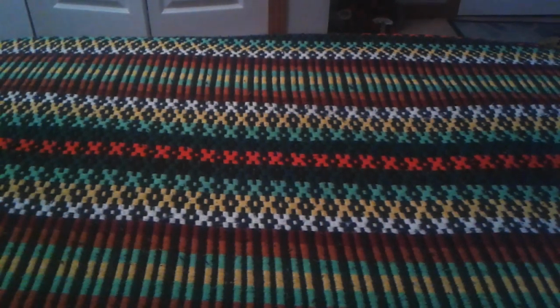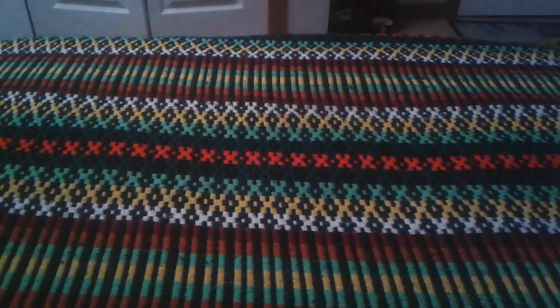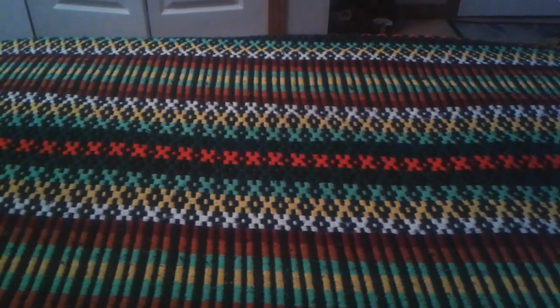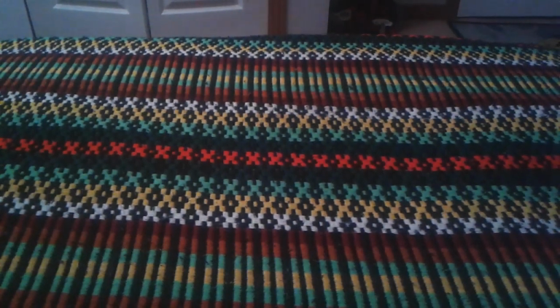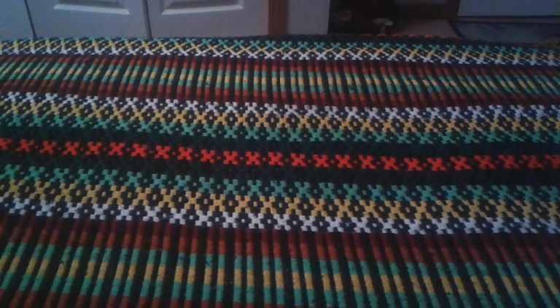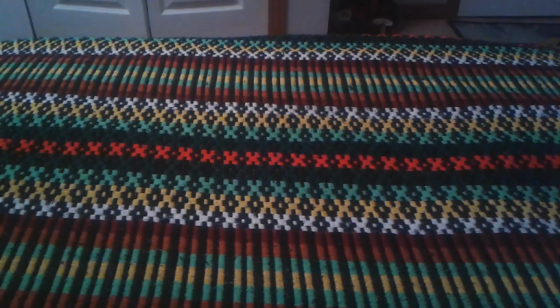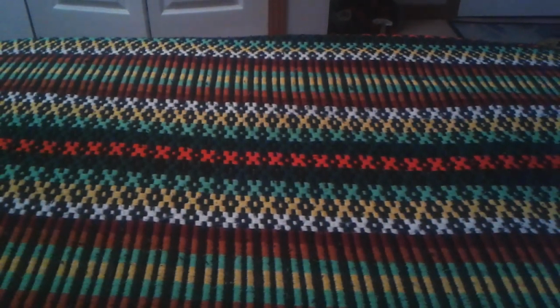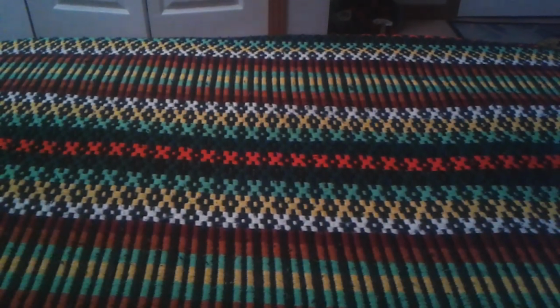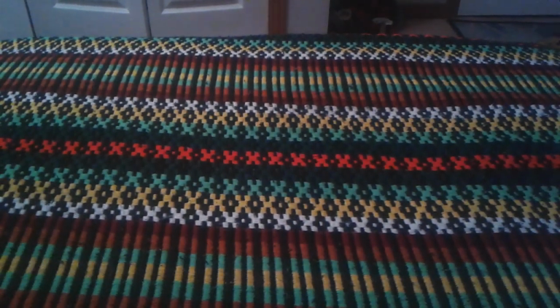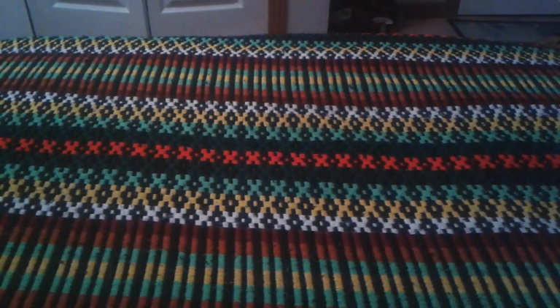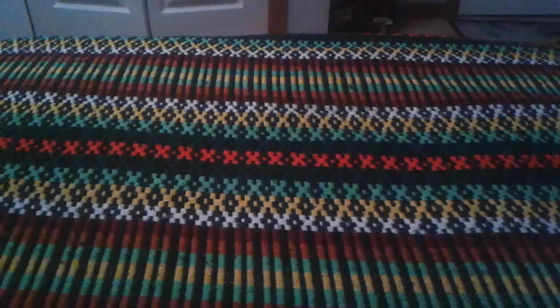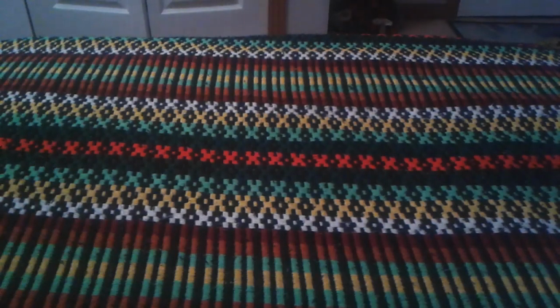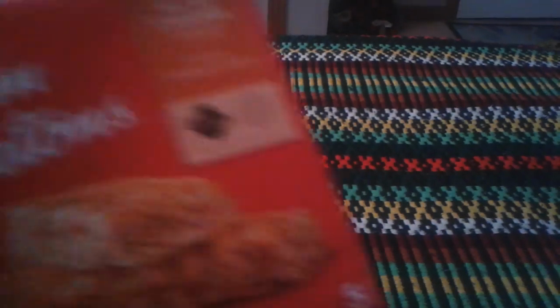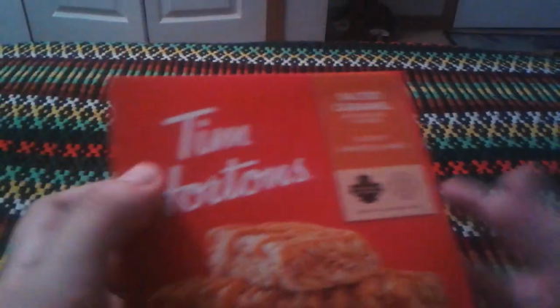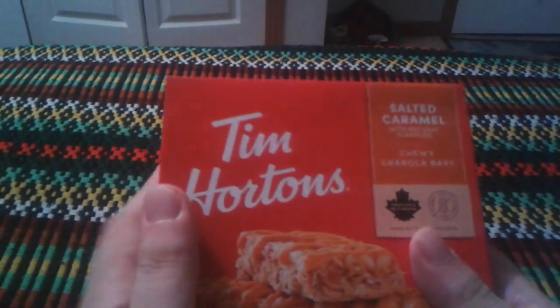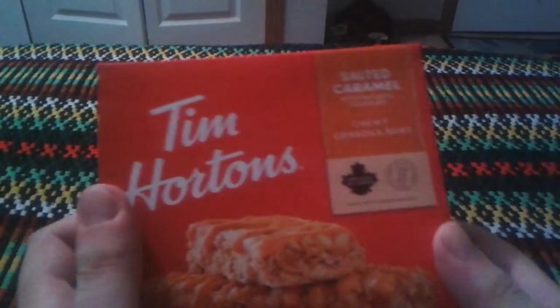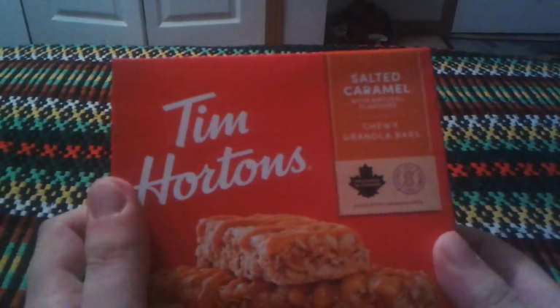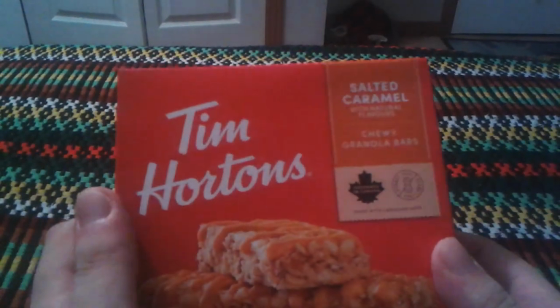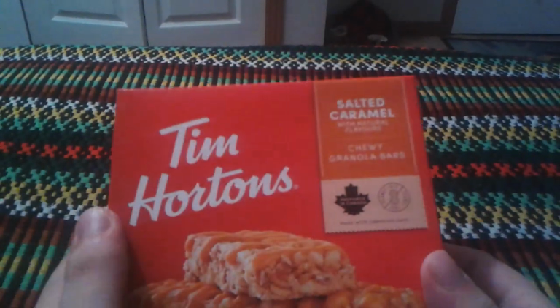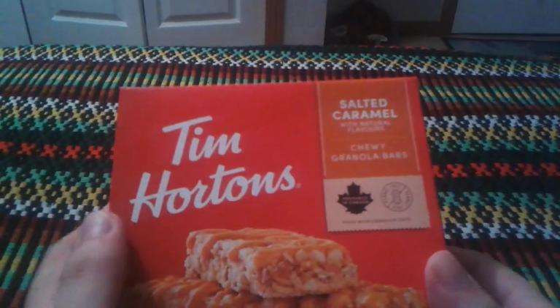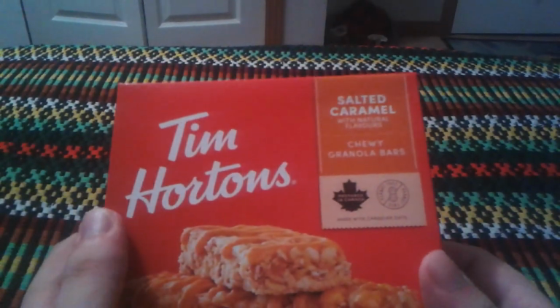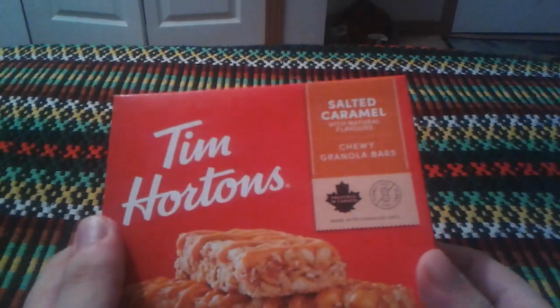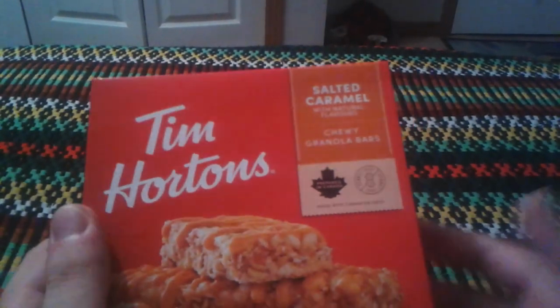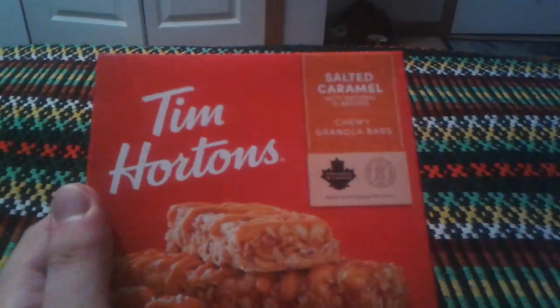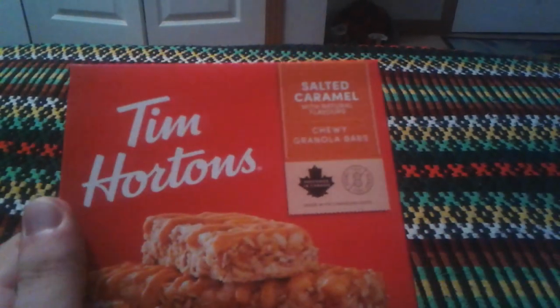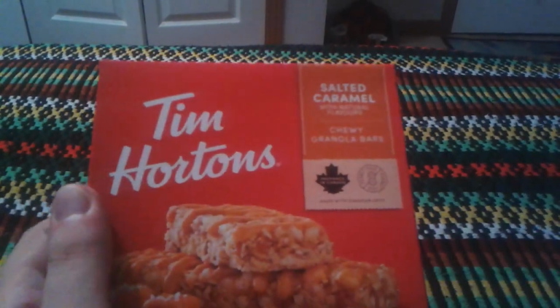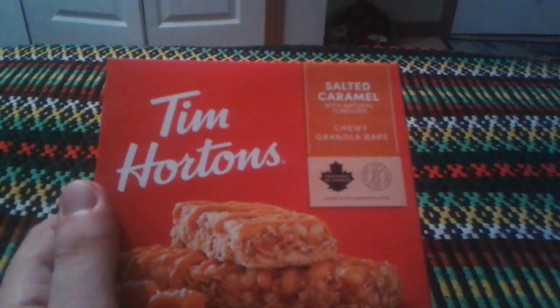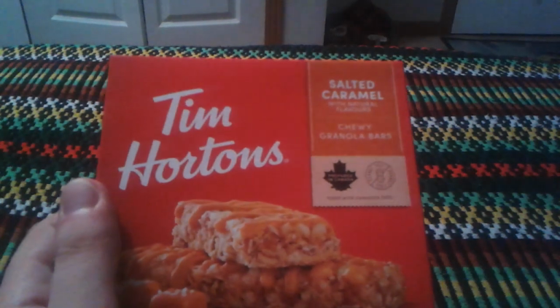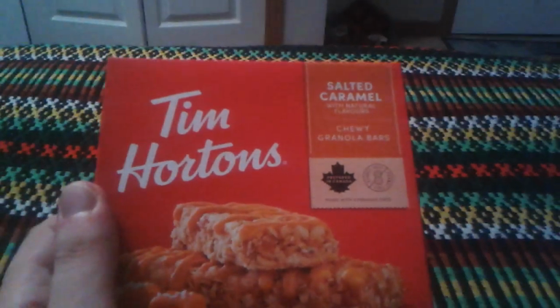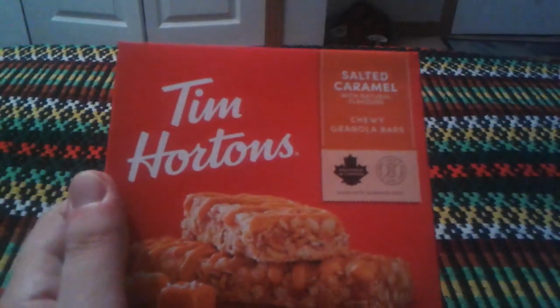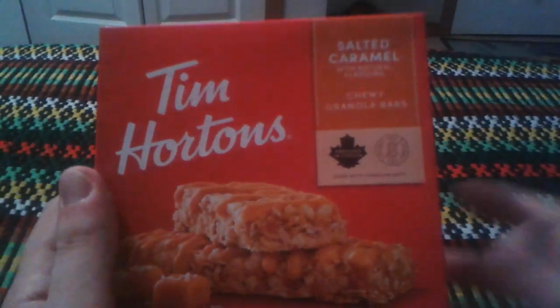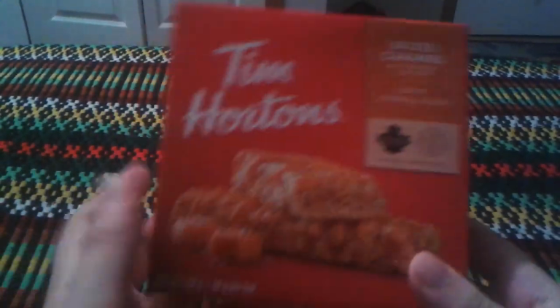Hey everyone, Ghost Nick here, and today I'm going to do a review on Tim Horton's Salted Caramel Chewy Granola Bars. That's what I'm going to do a review on.